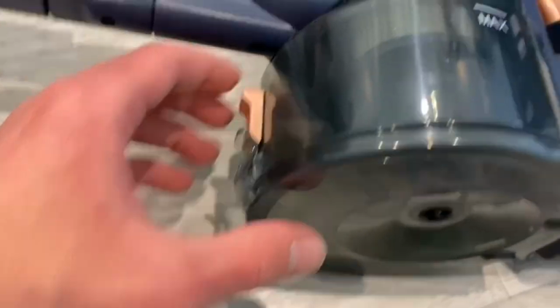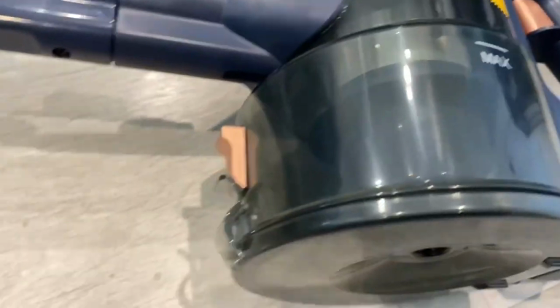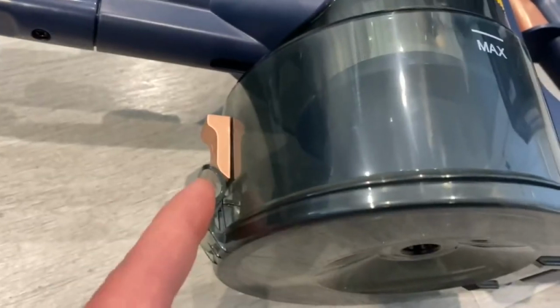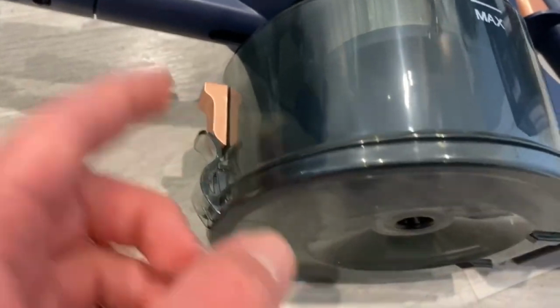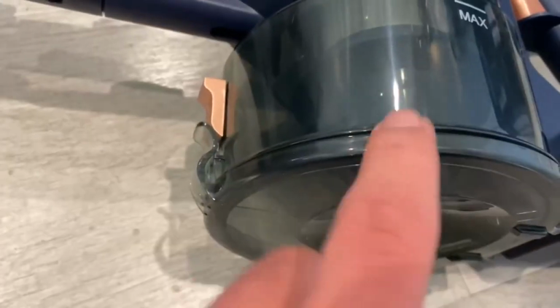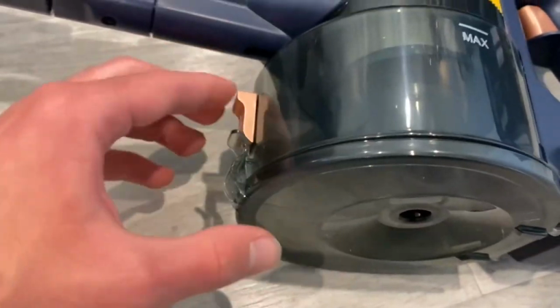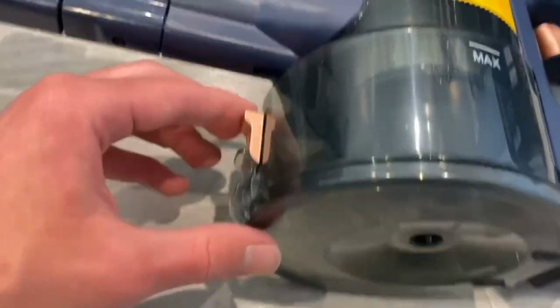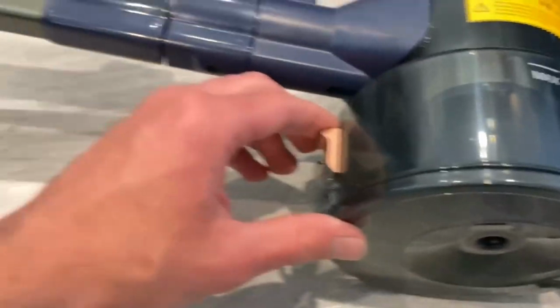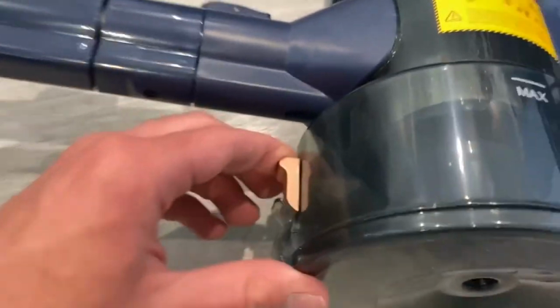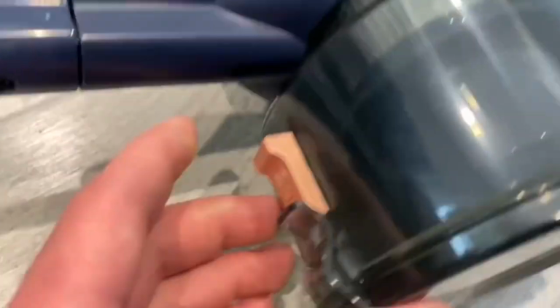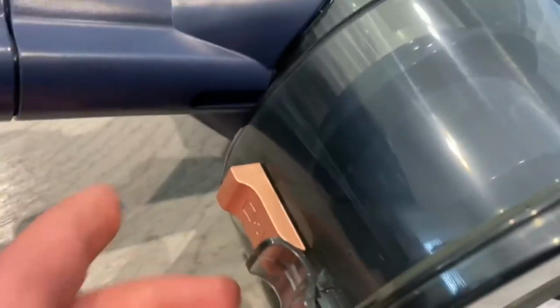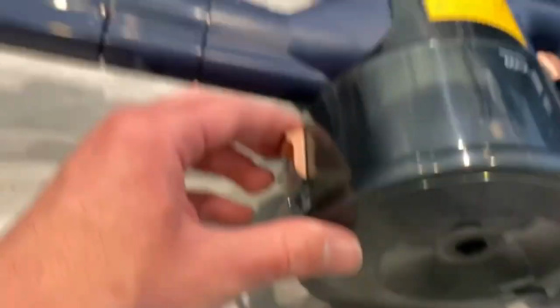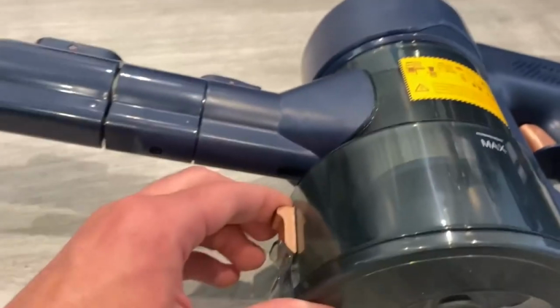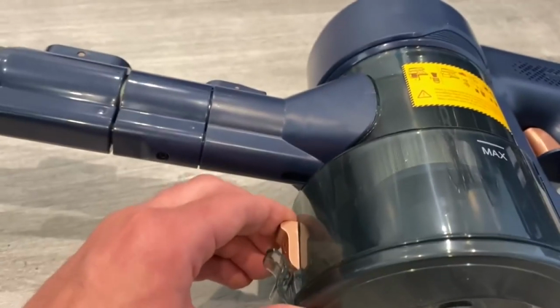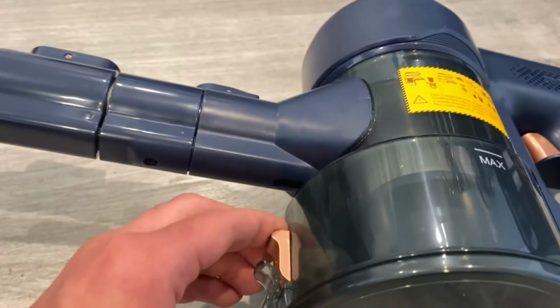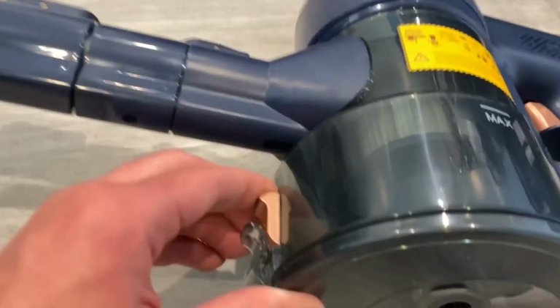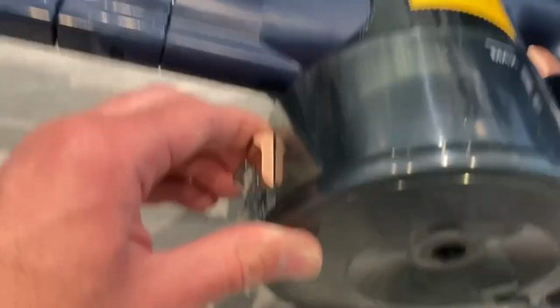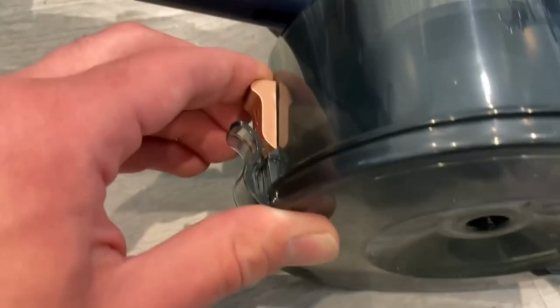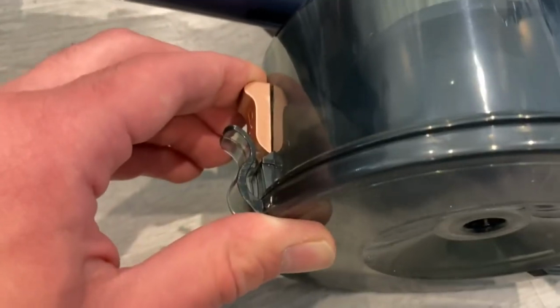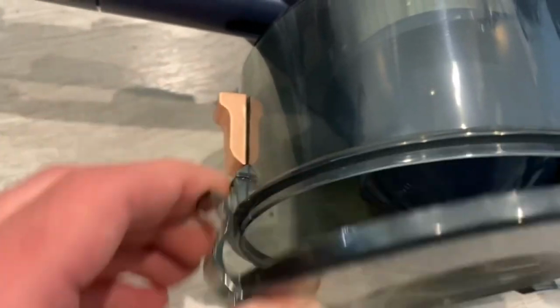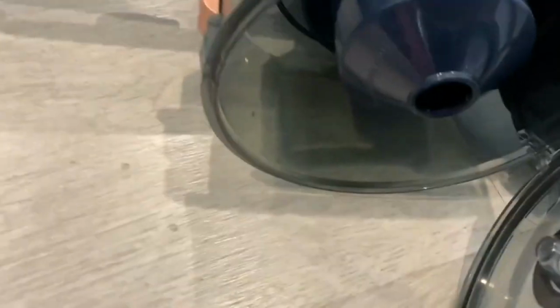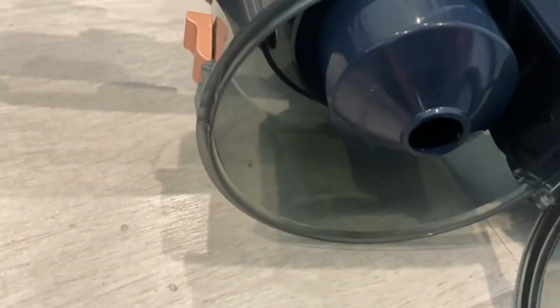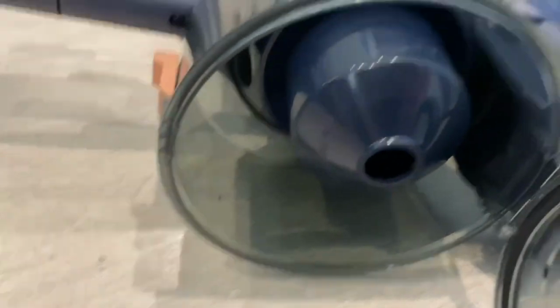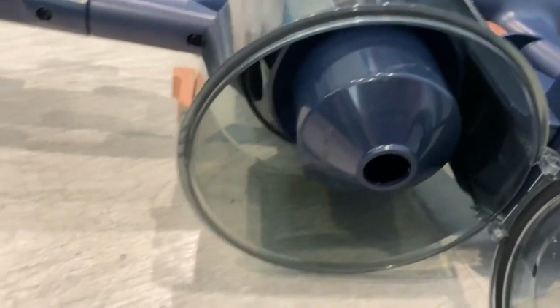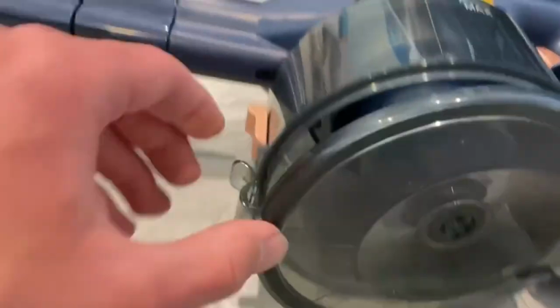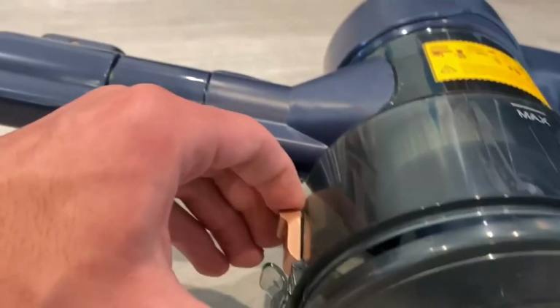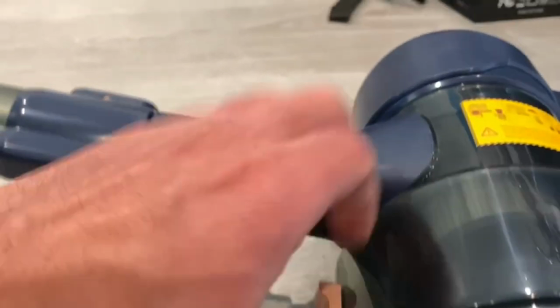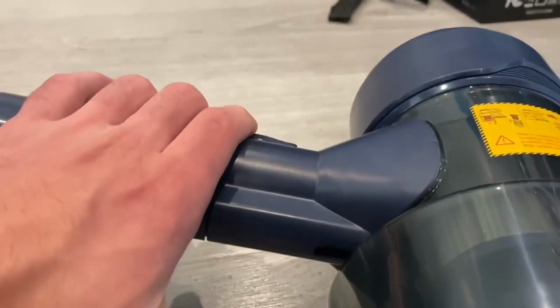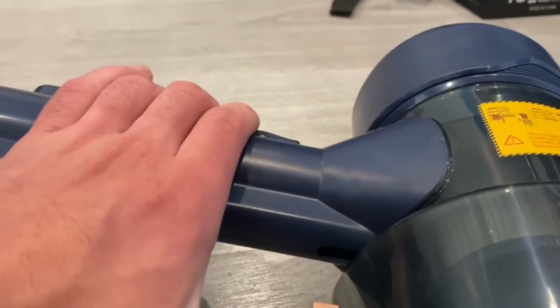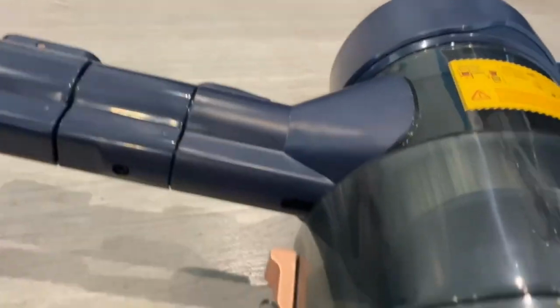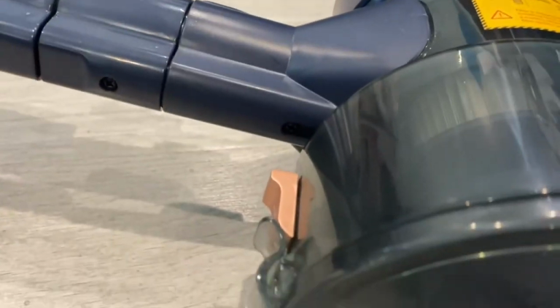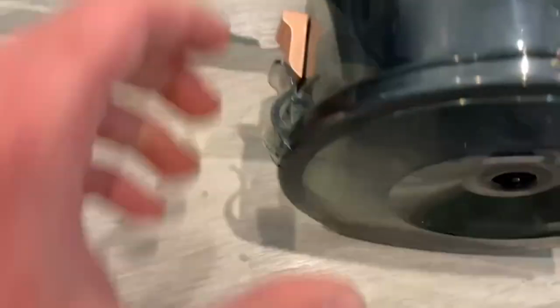For the actual canister — the trash can — you press down on this little button and it'll pop it open. Then you can dump out the trash and close it back up.